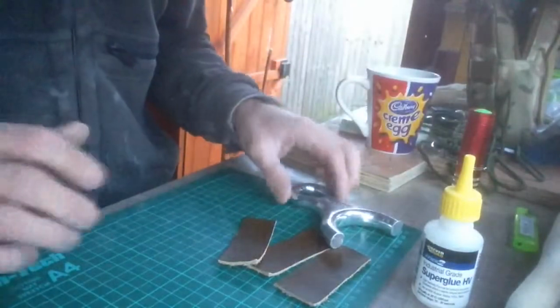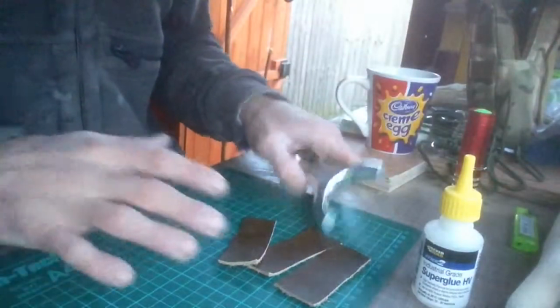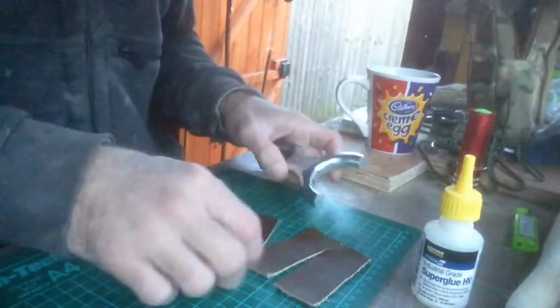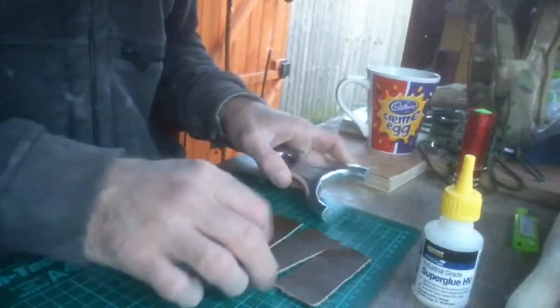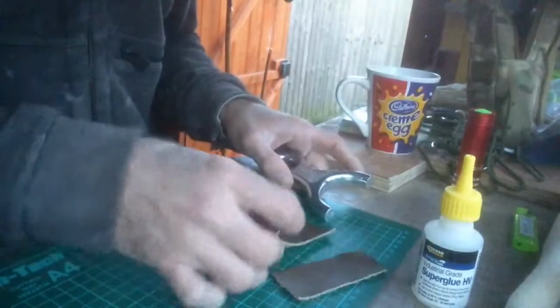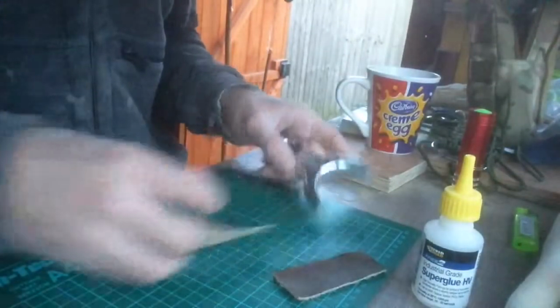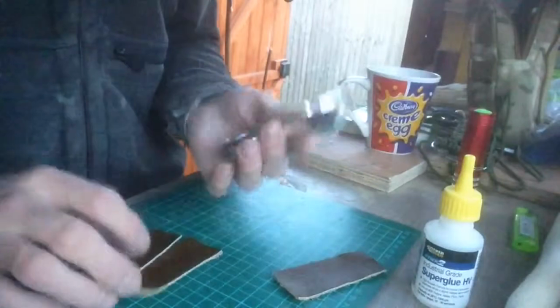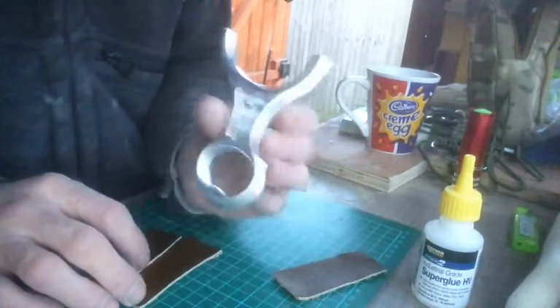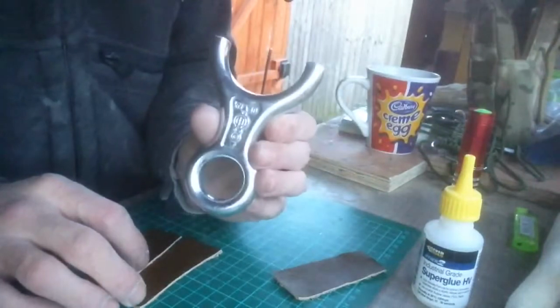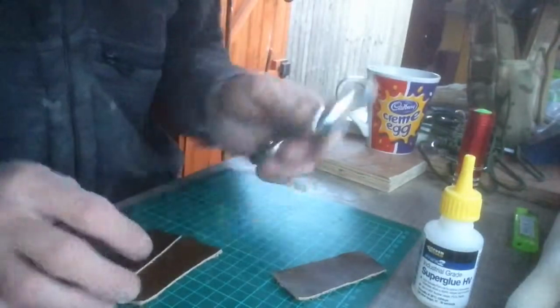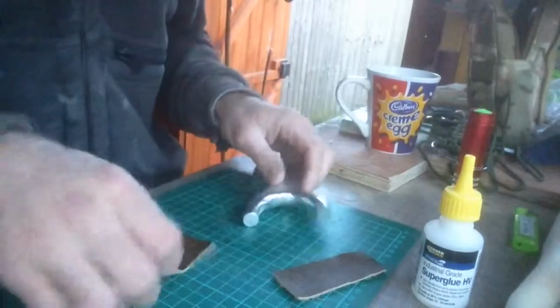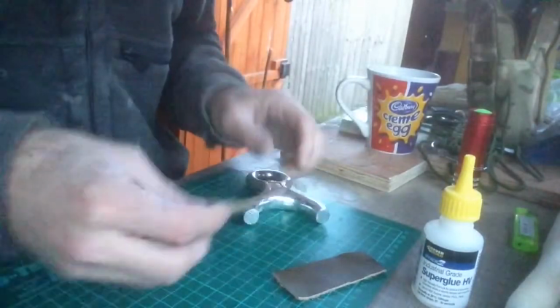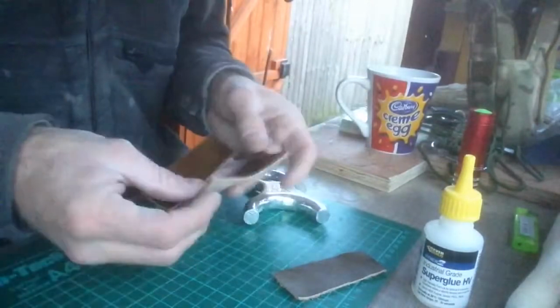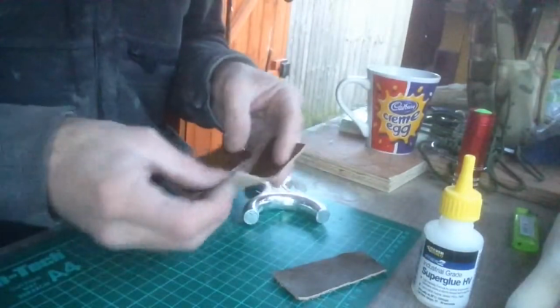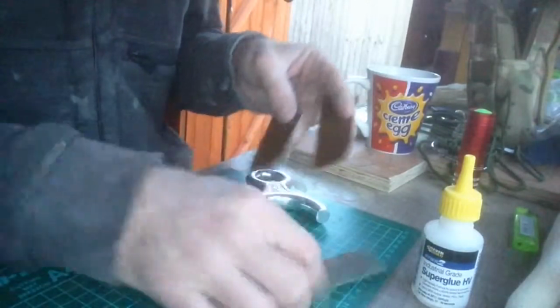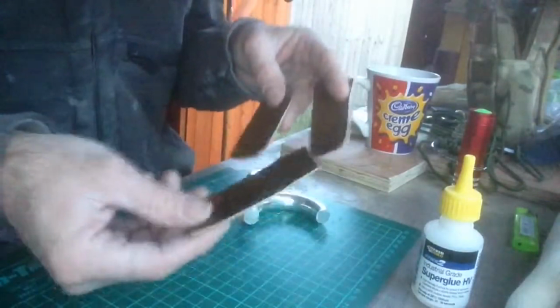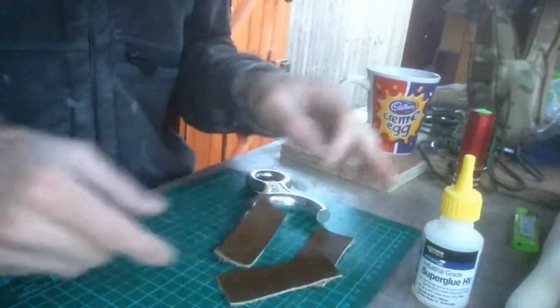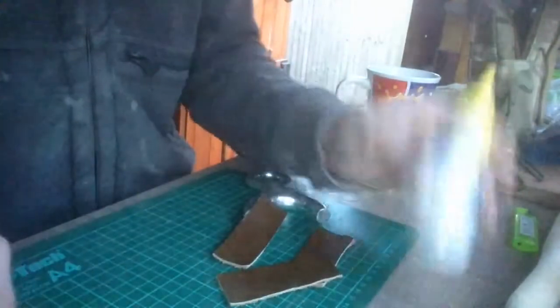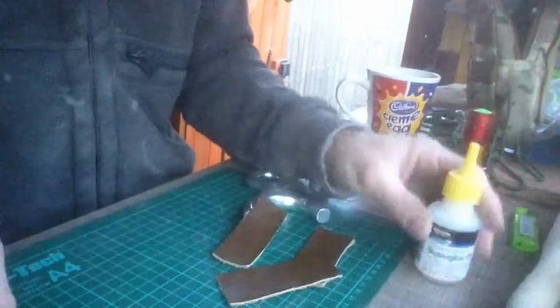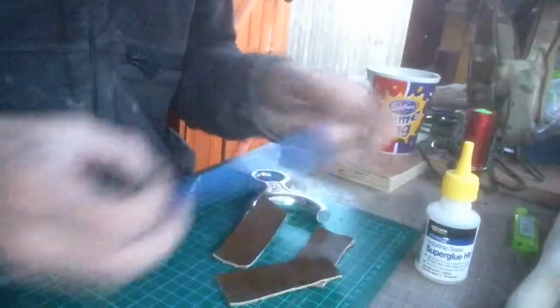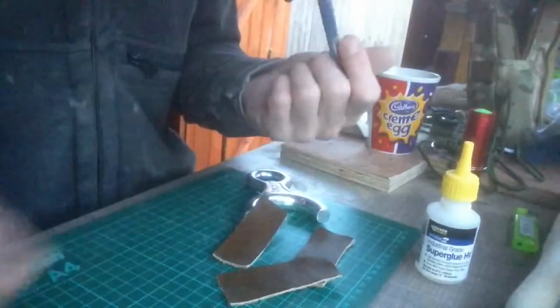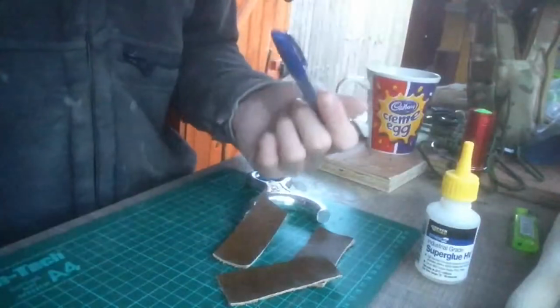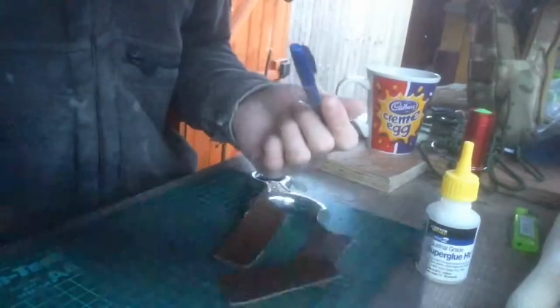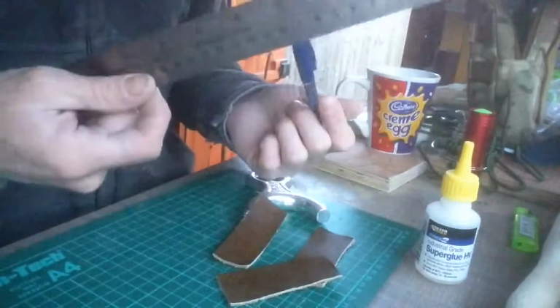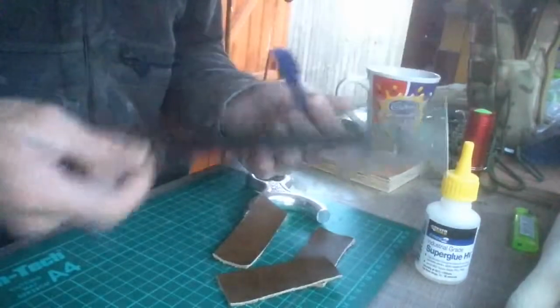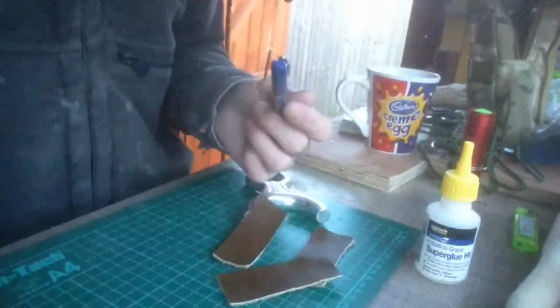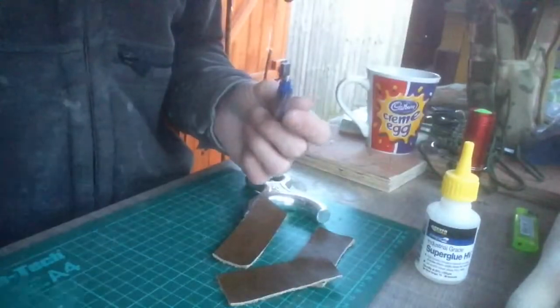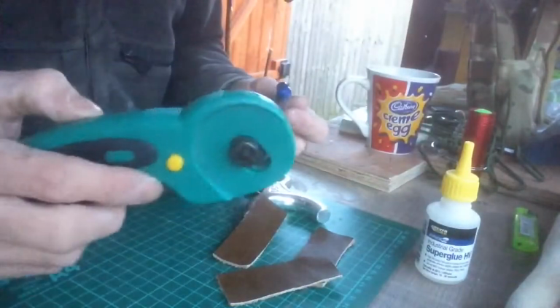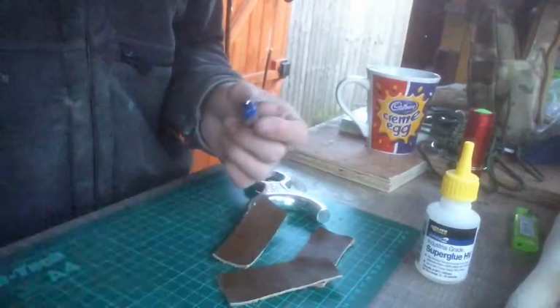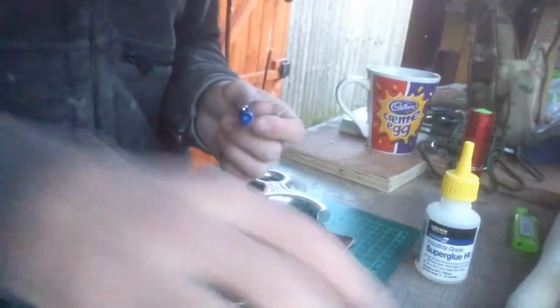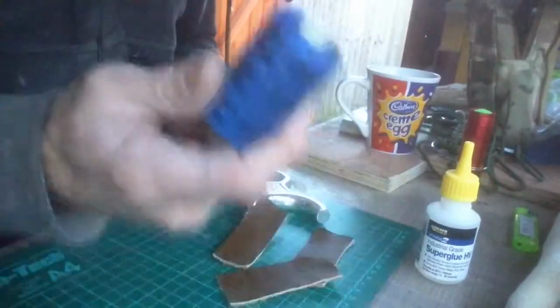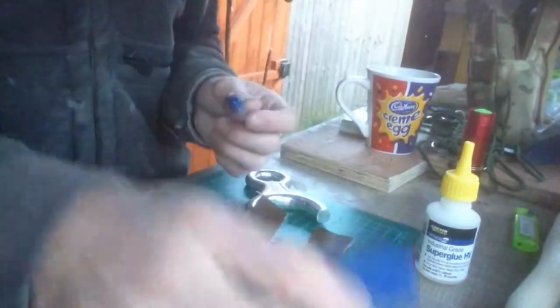I thought I'd do a video showing how I tab my catapult, so I'm going to tab this today. You need your leather, glue, pen, steel rule, rotor cutter, and some cotton.